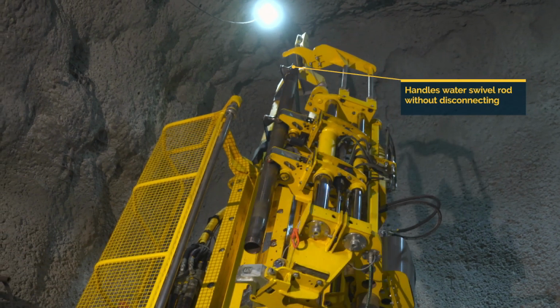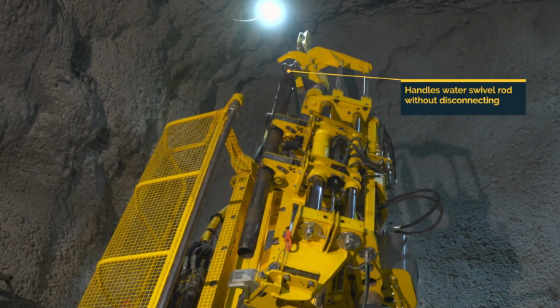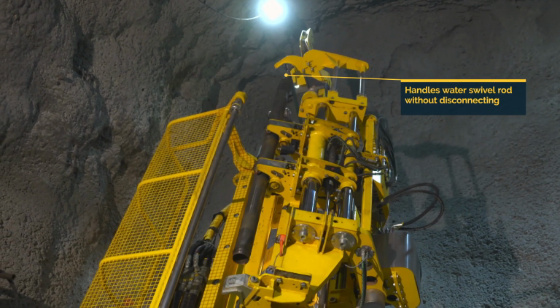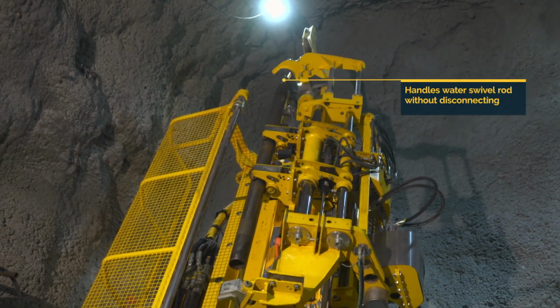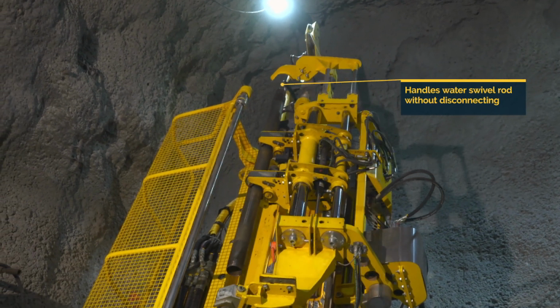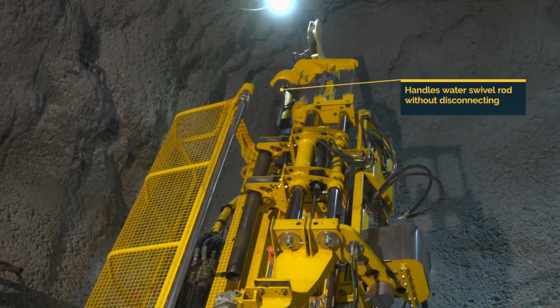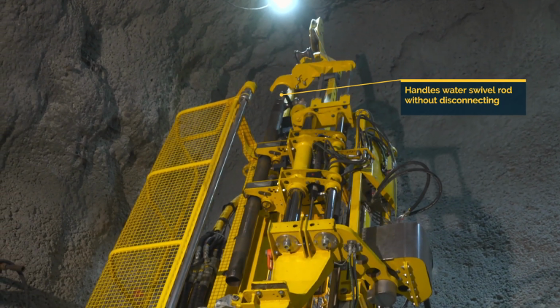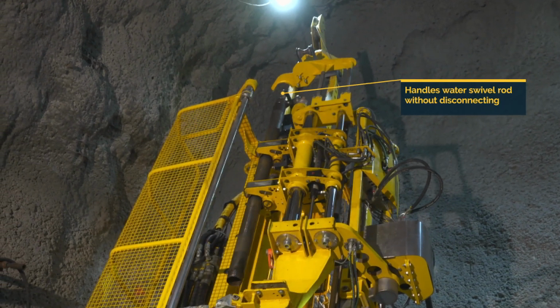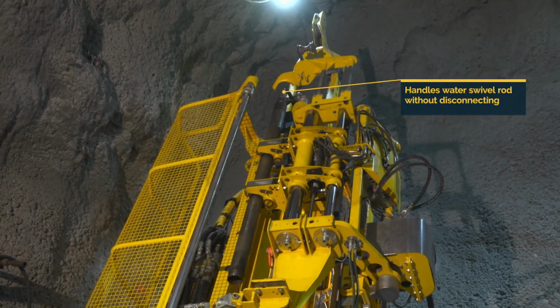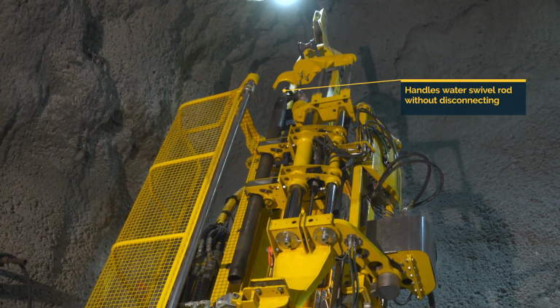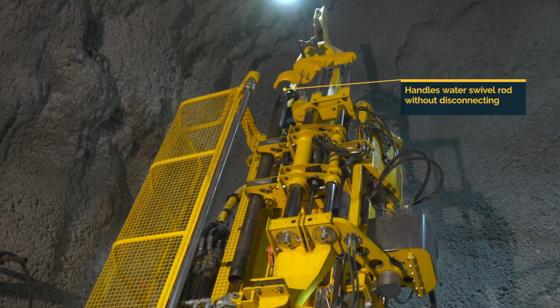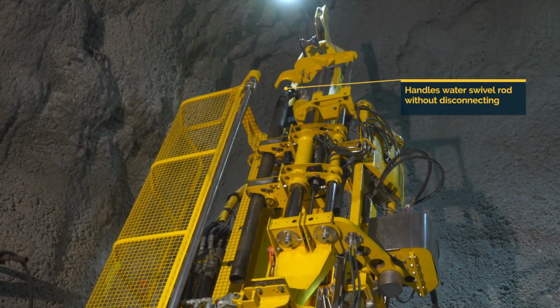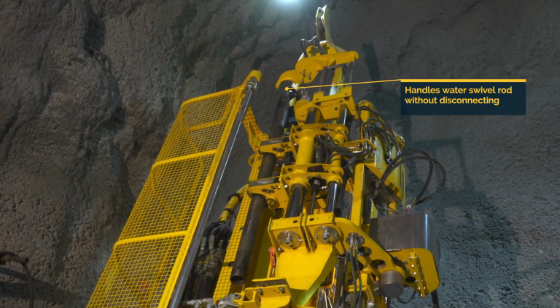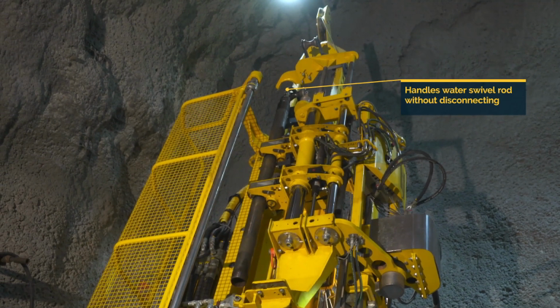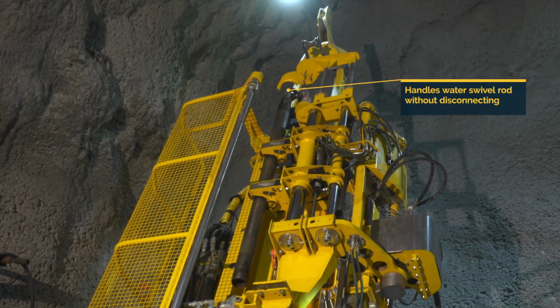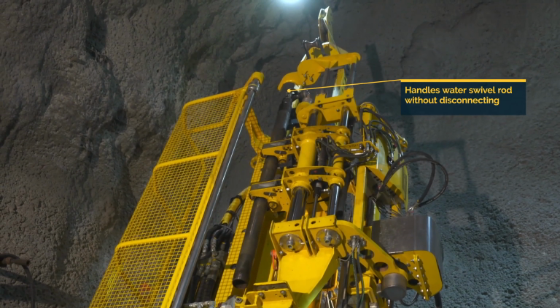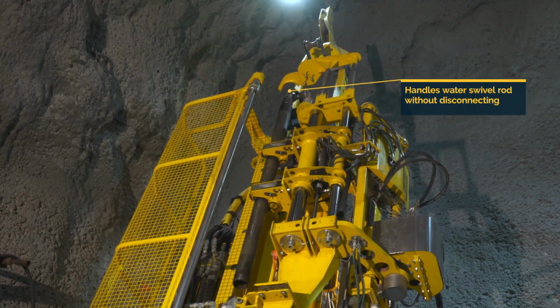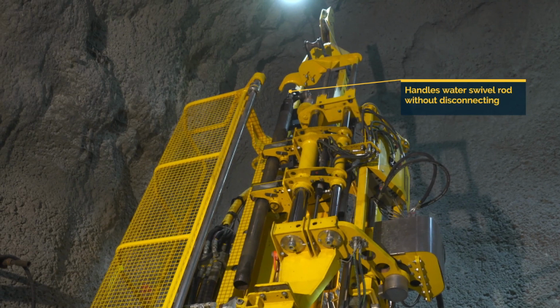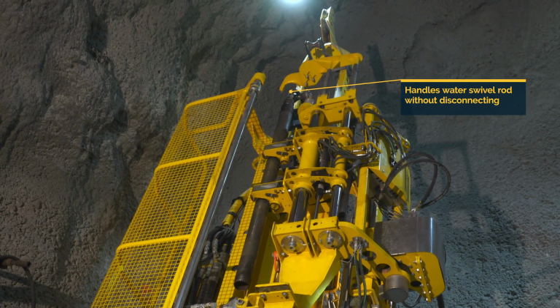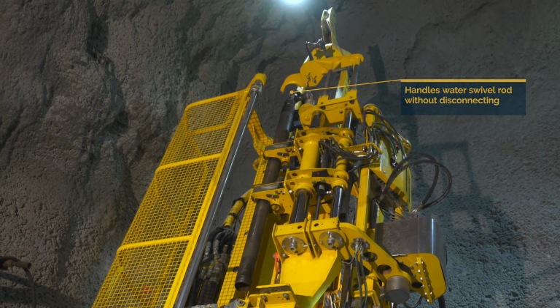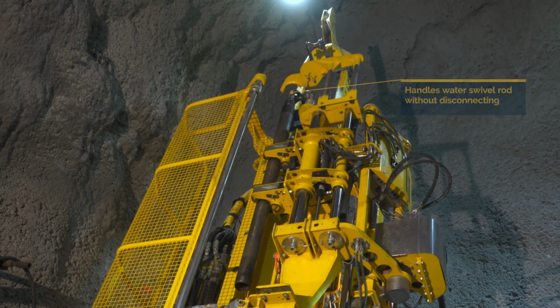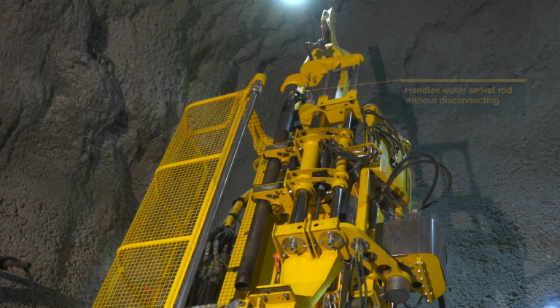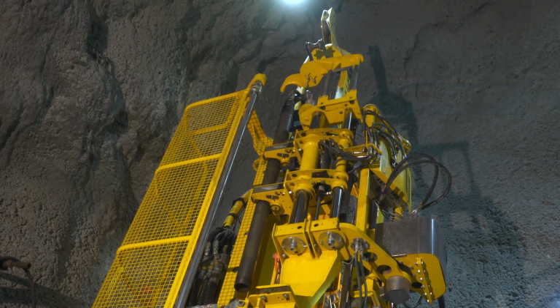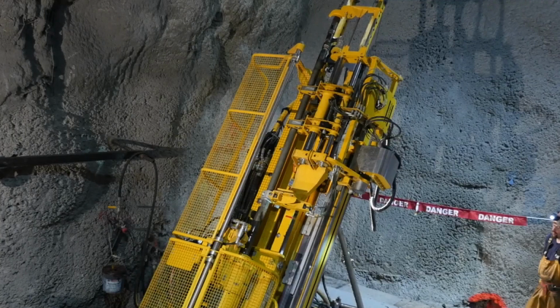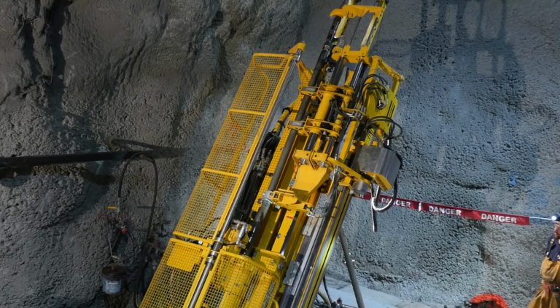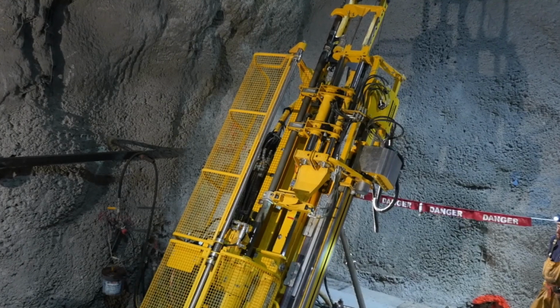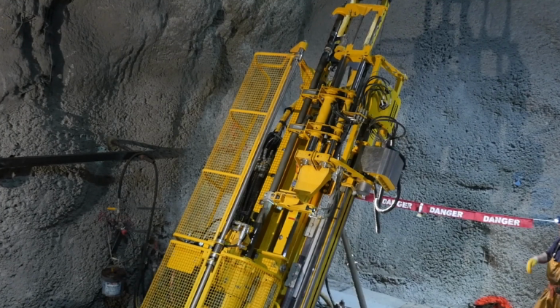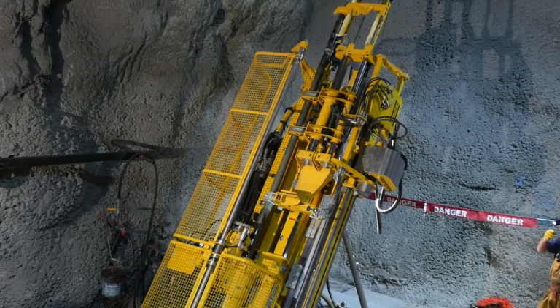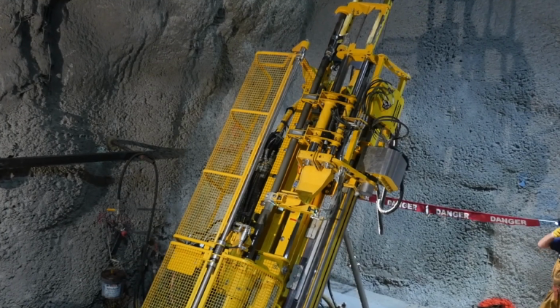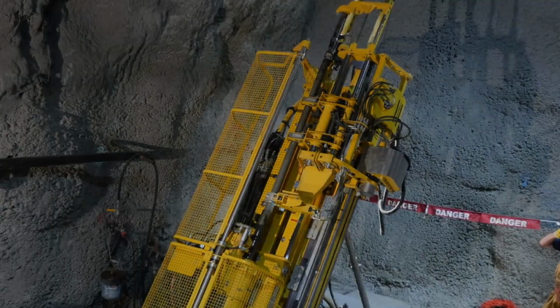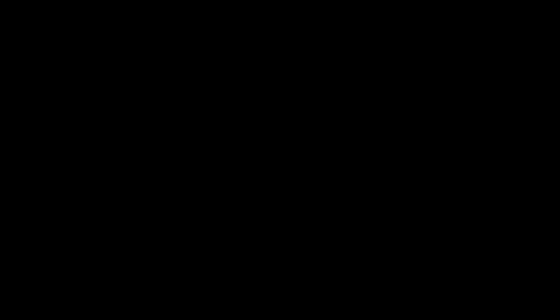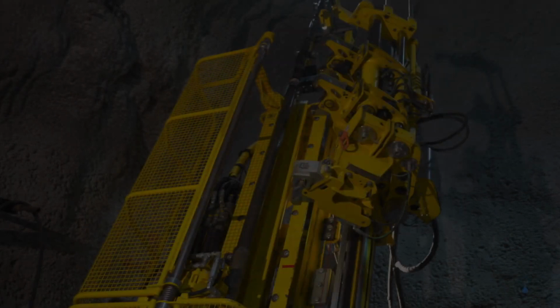The rod handler can handle the water swivel rod without disconnecting it. This eliminates the need for manually lifting the heavy water swivel rod, thus improving efficiency when adding drill rods.